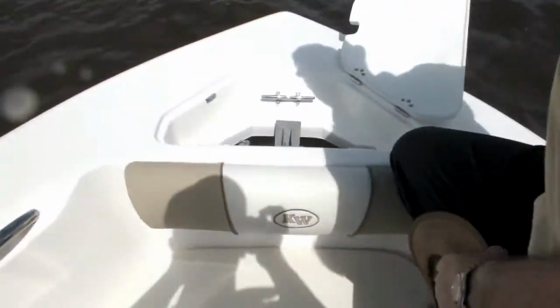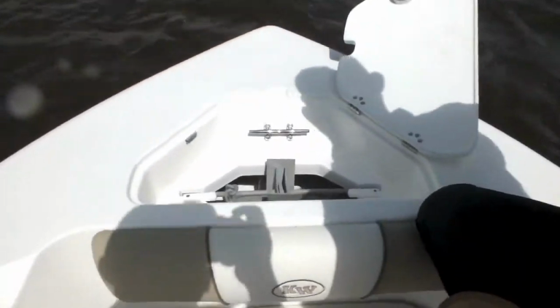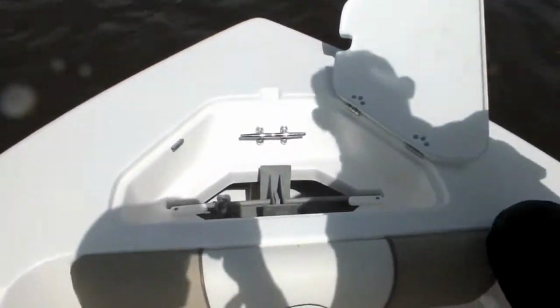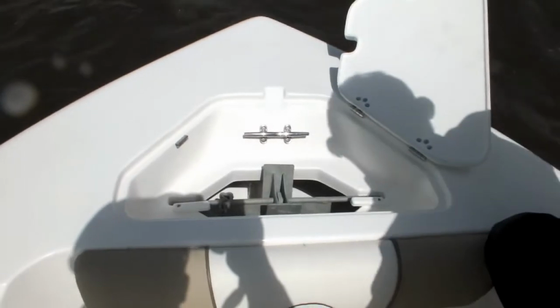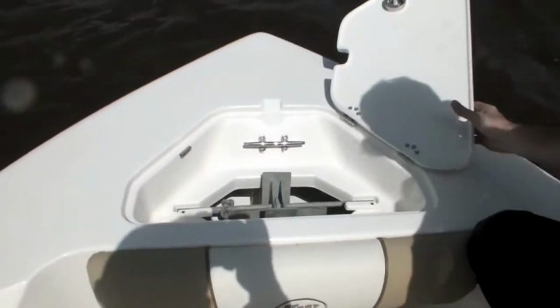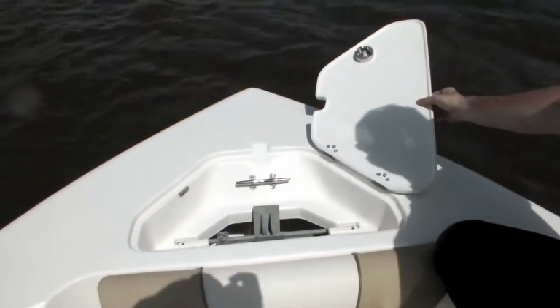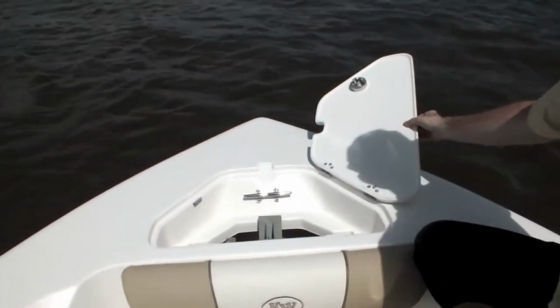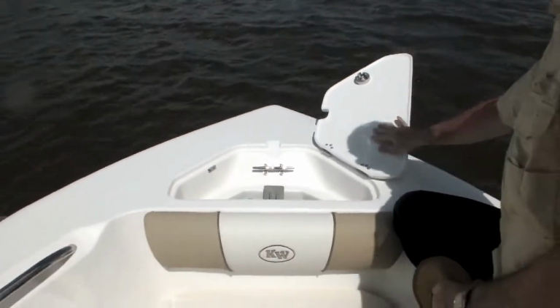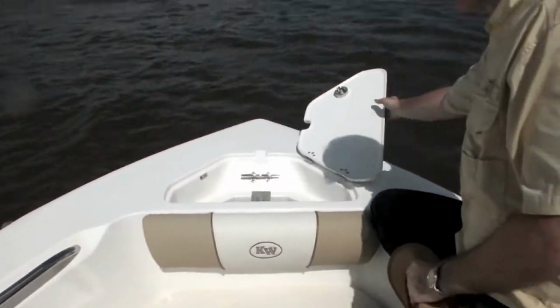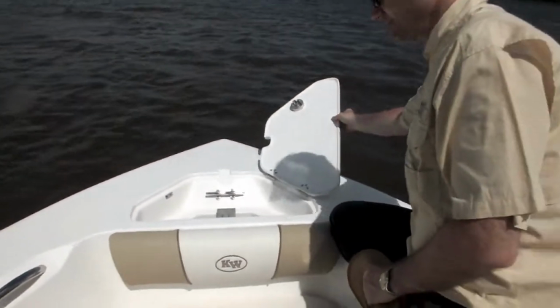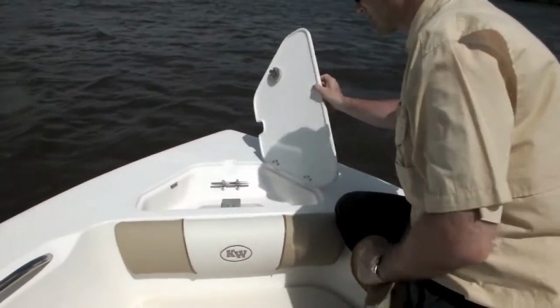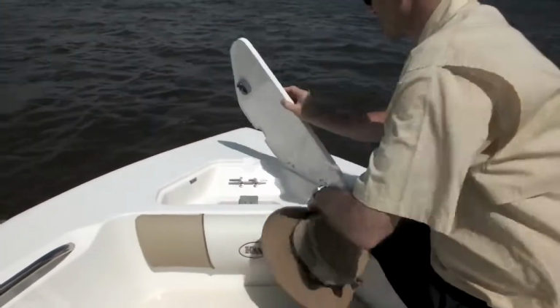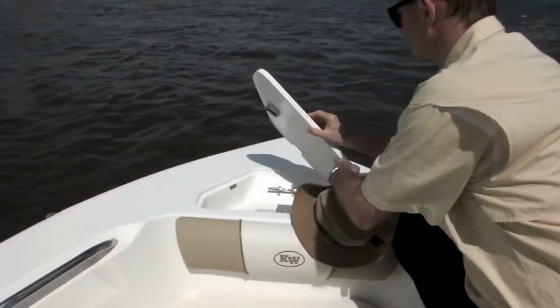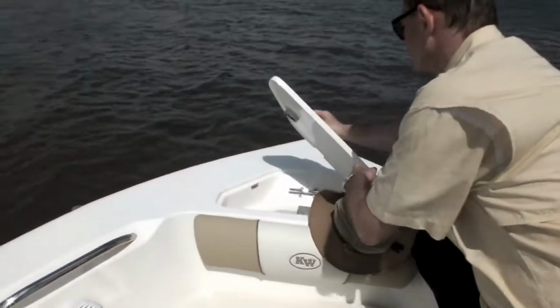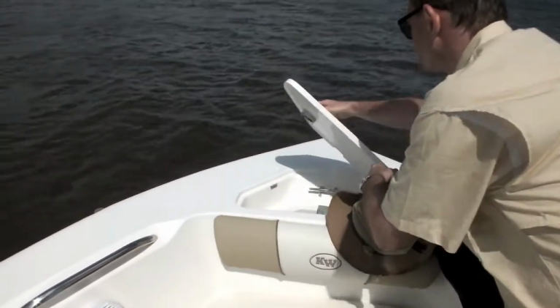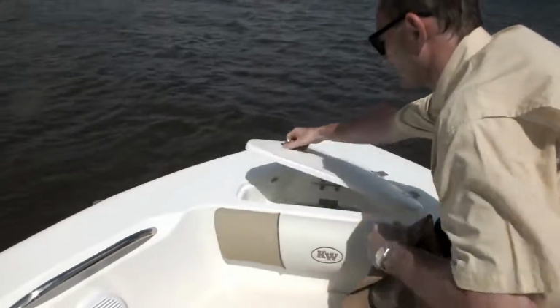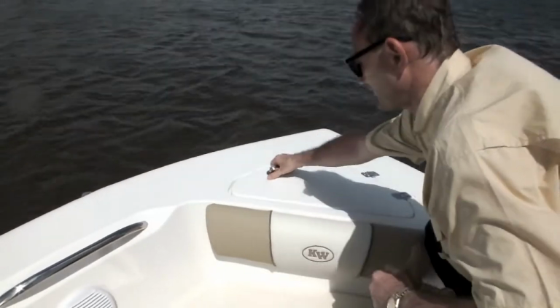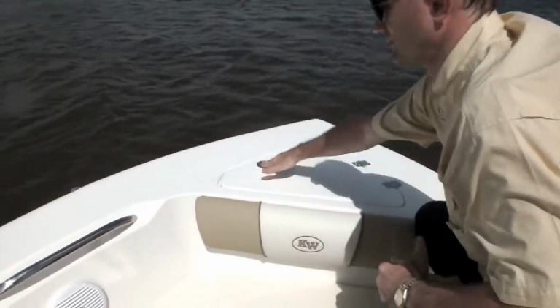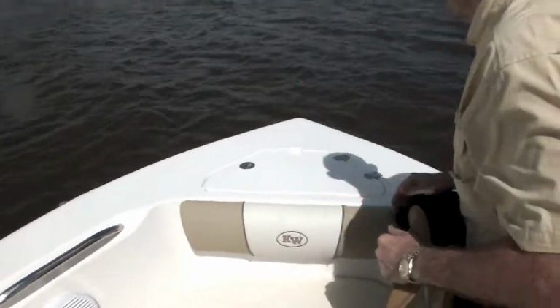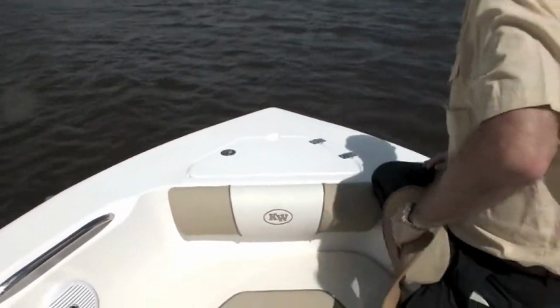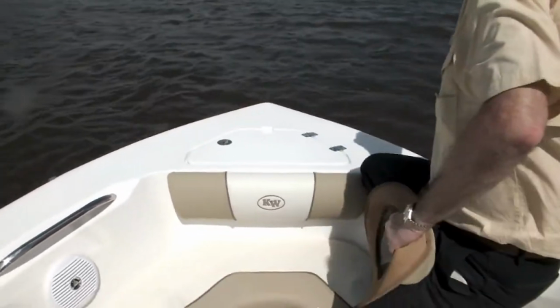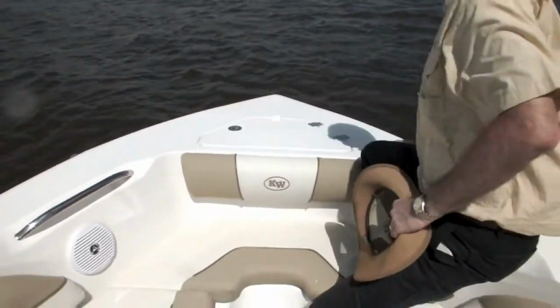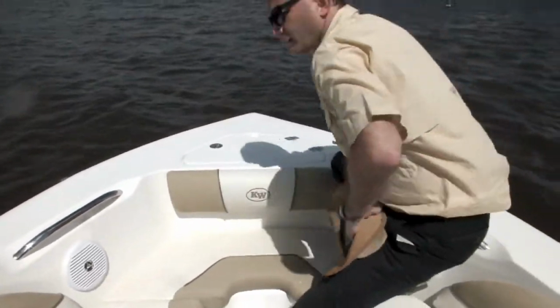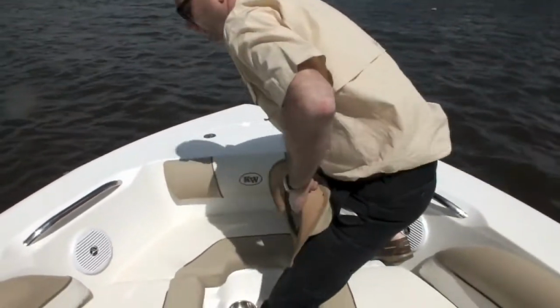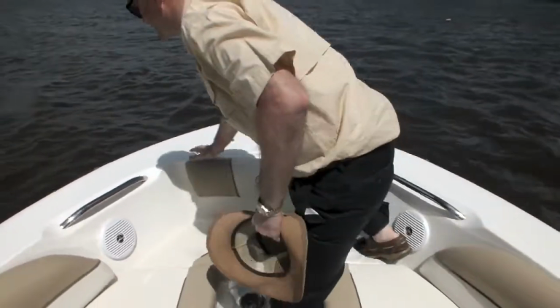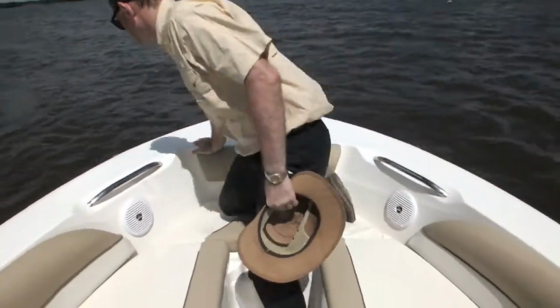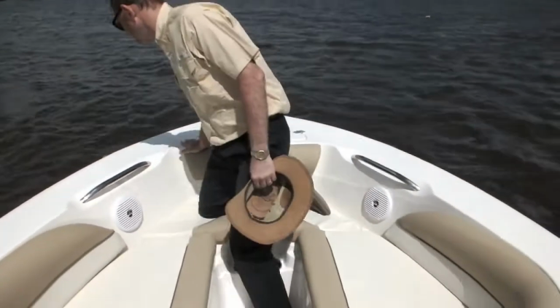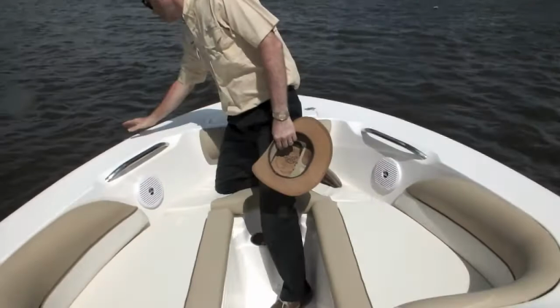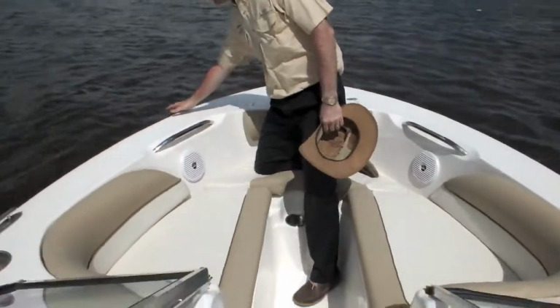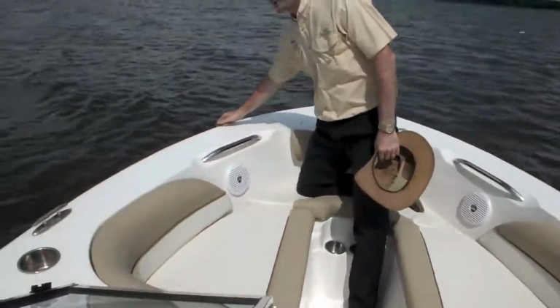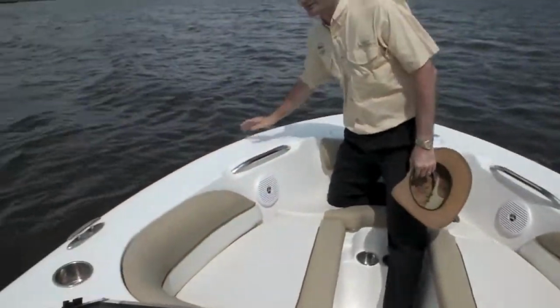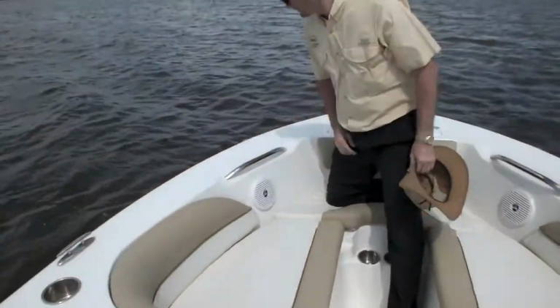The anchor locker is a standard feature on all of our boats, and the anchor comes with it — made to fit the individual anchor. You get all your rope and all that mess with the anchoring out of the way, not in some other storage compartment taking up that space.